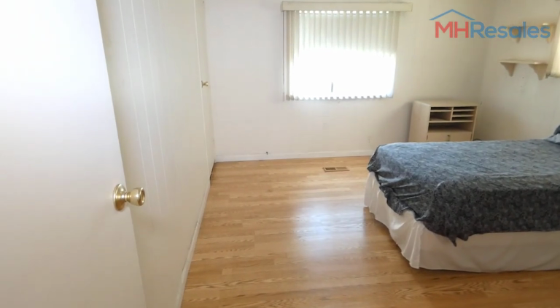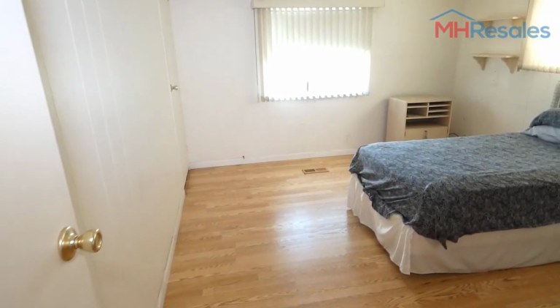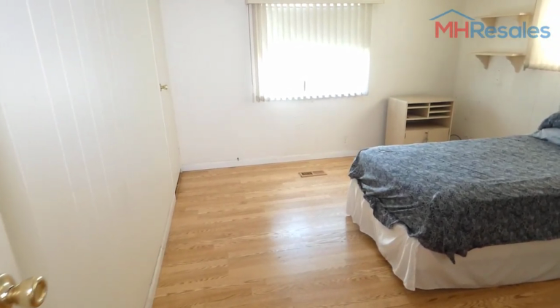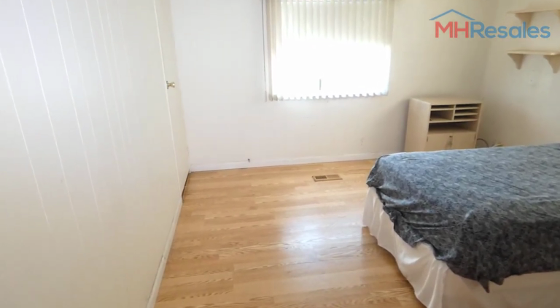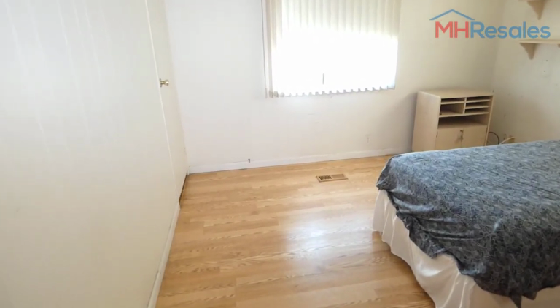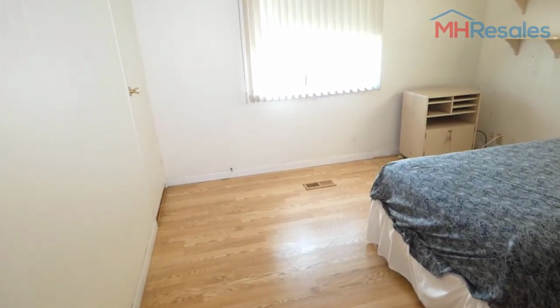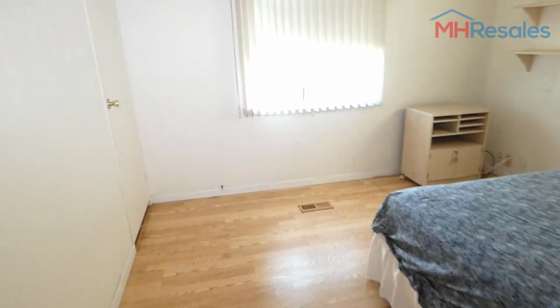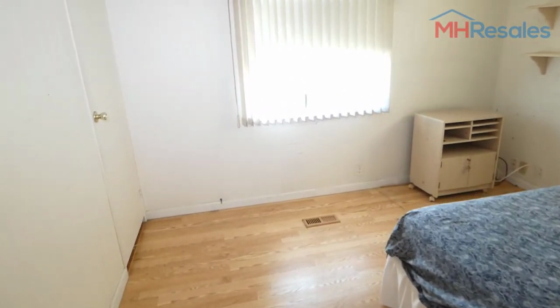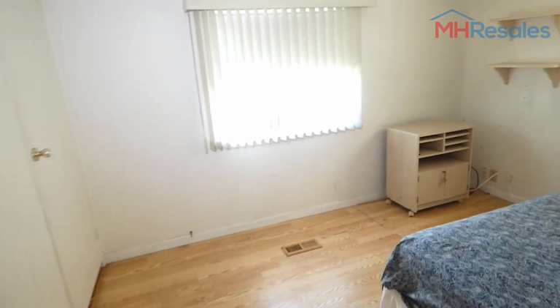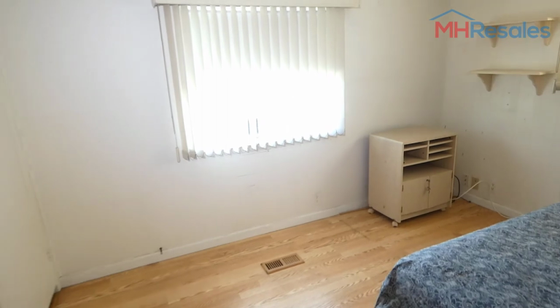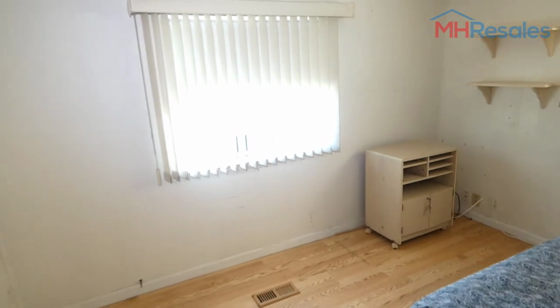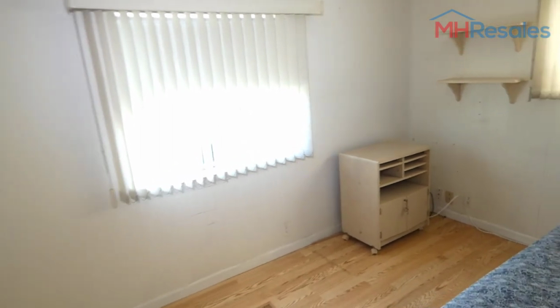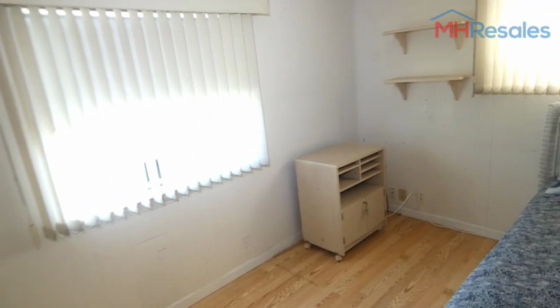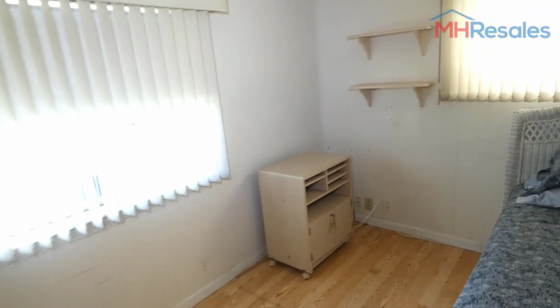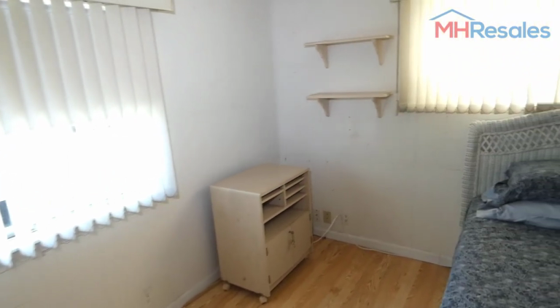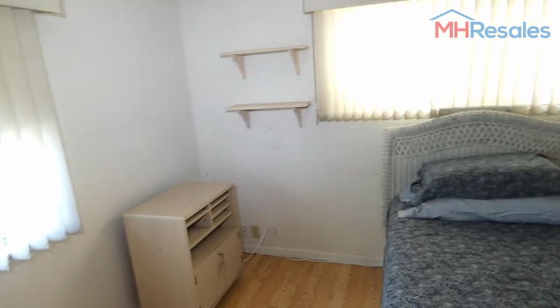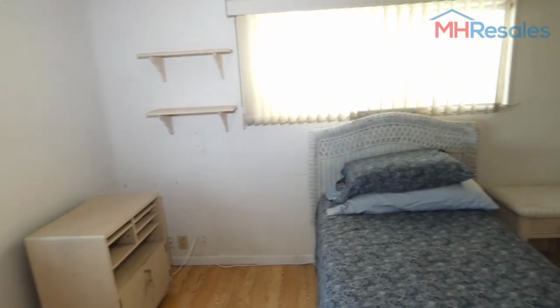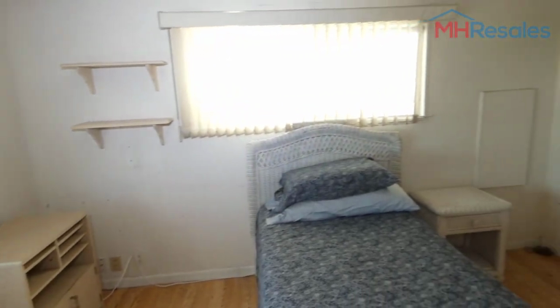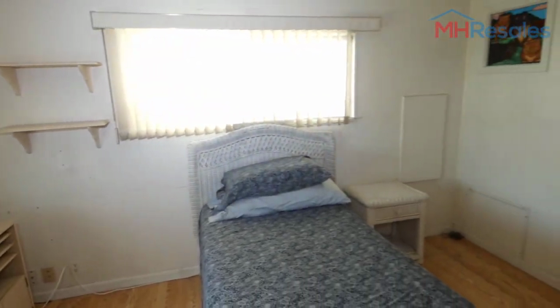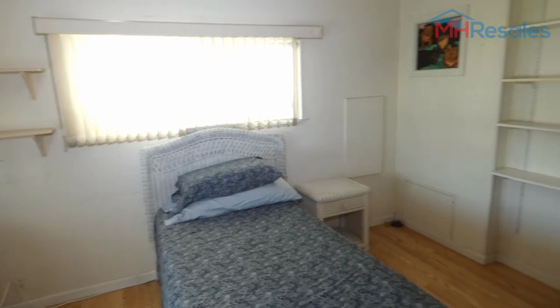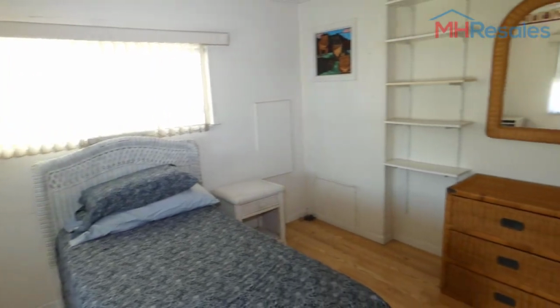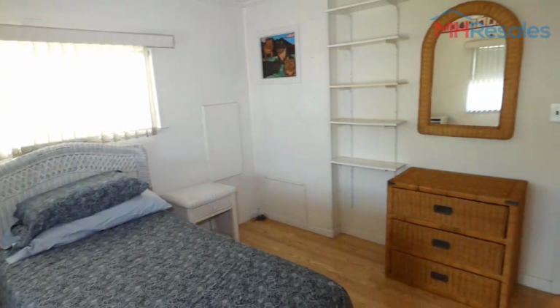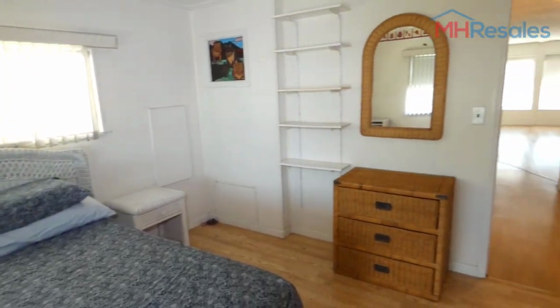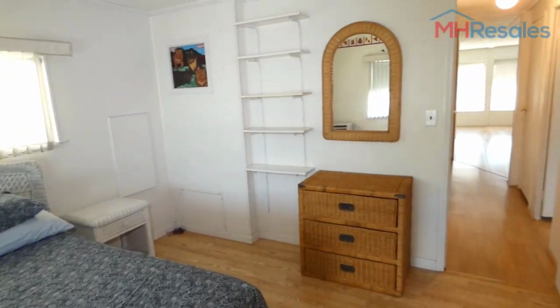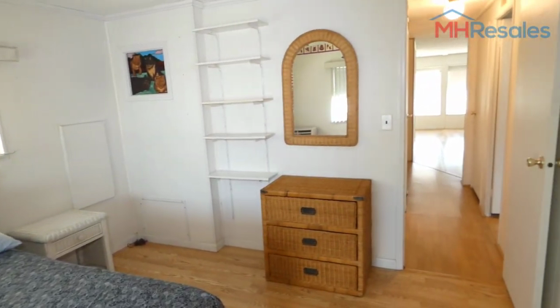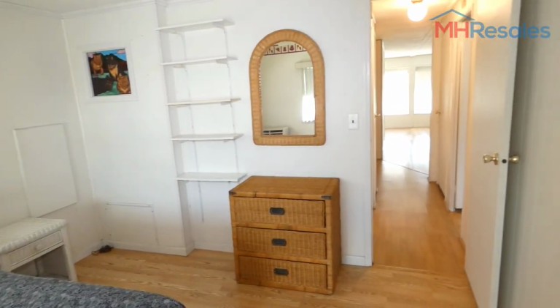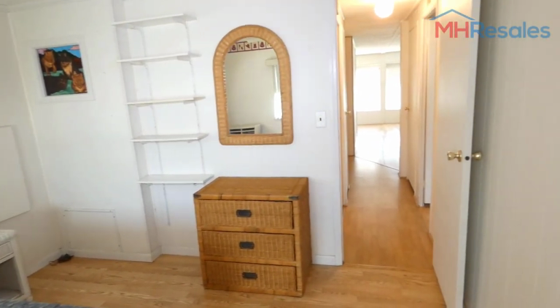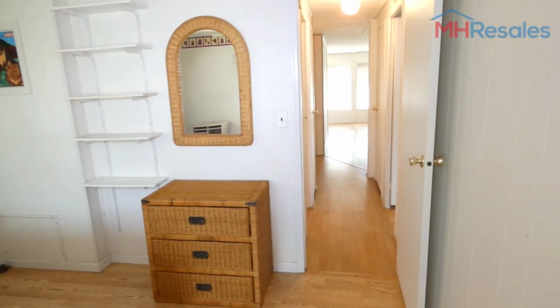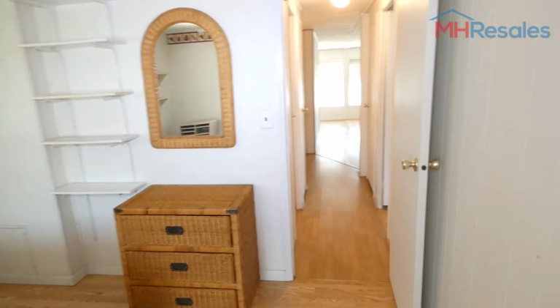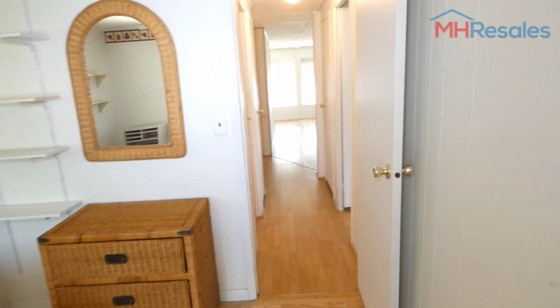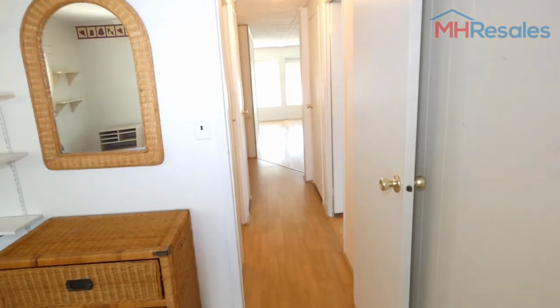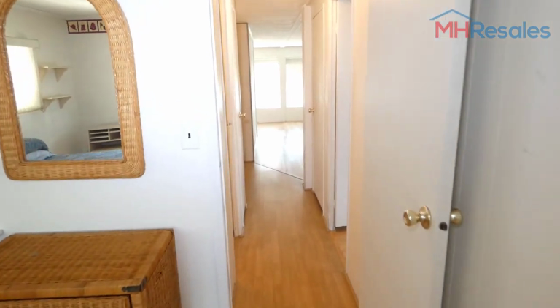This is the guest room — nice size. Just a twin bed in here, but could easily accommodate a queen-size bed. There is a walk-in closet in this bedroom, as well as in the master bedroom.